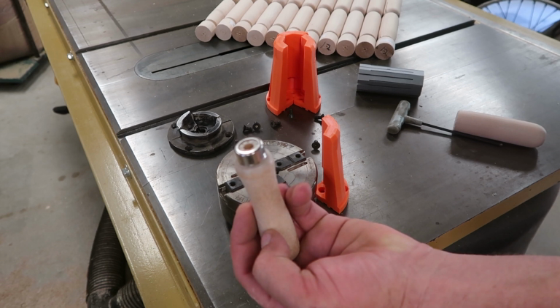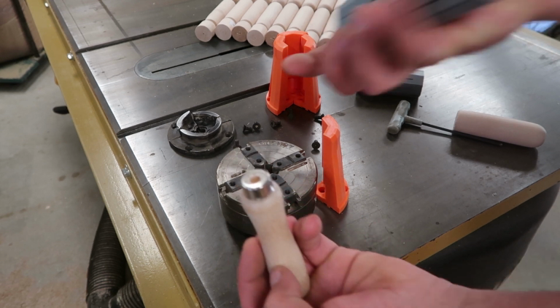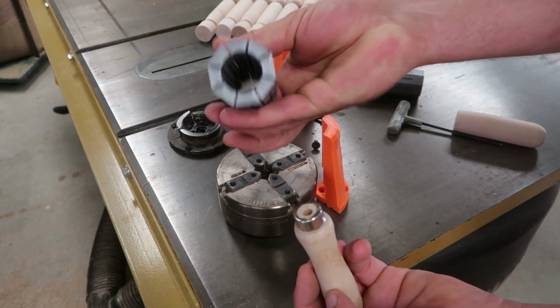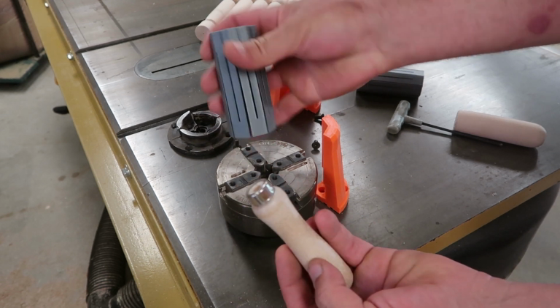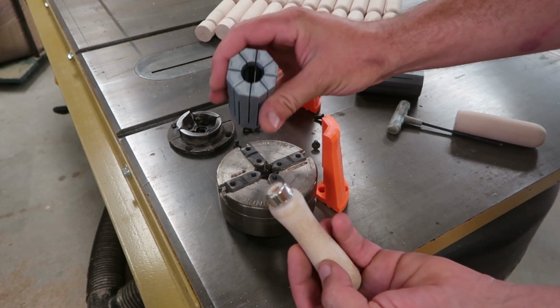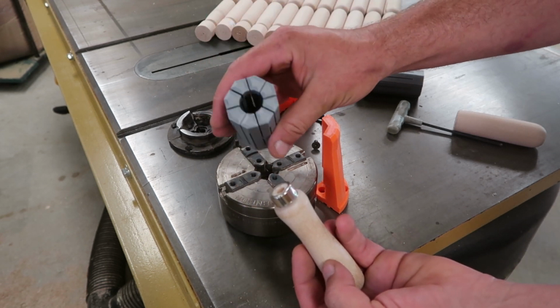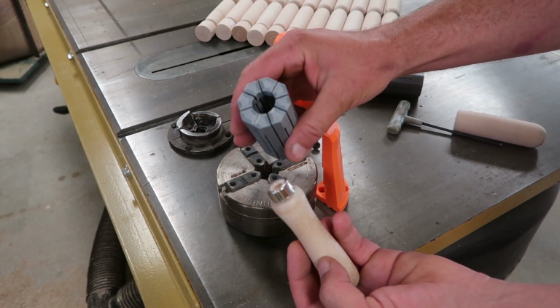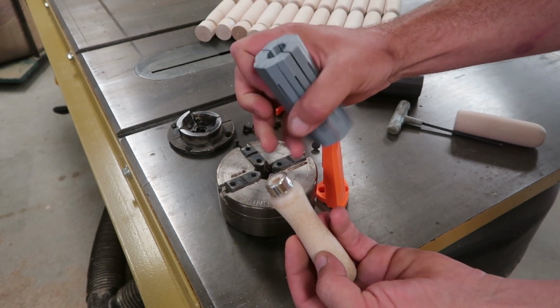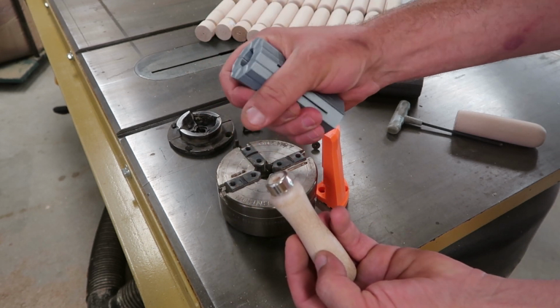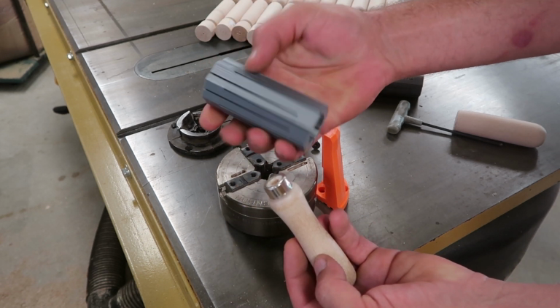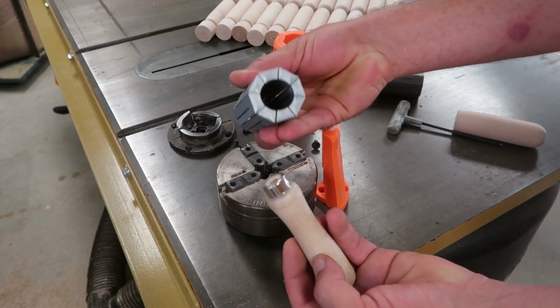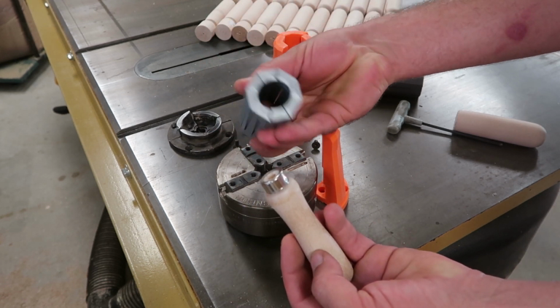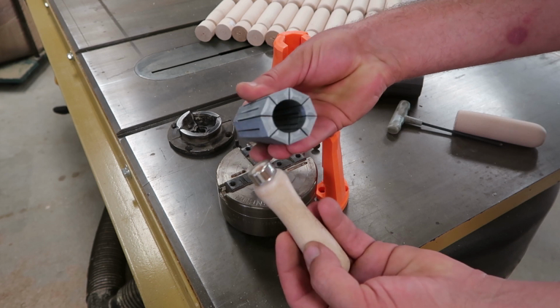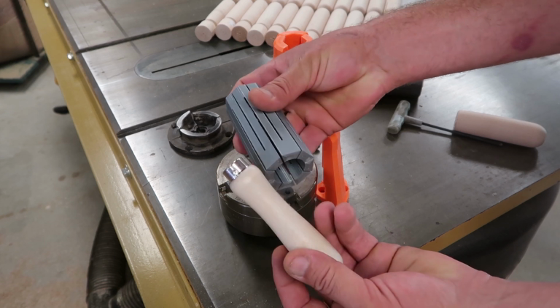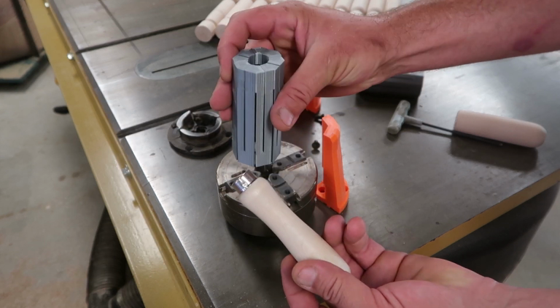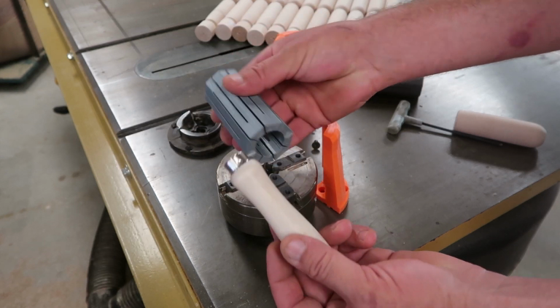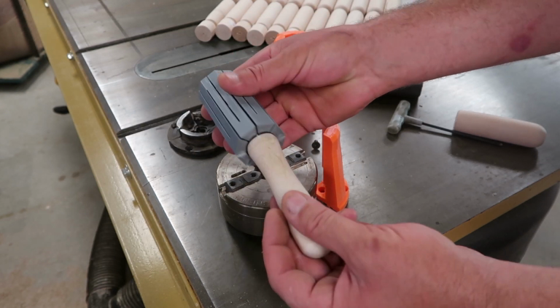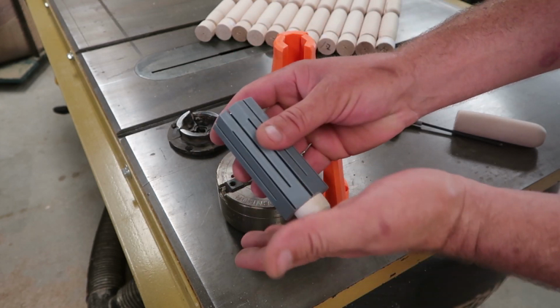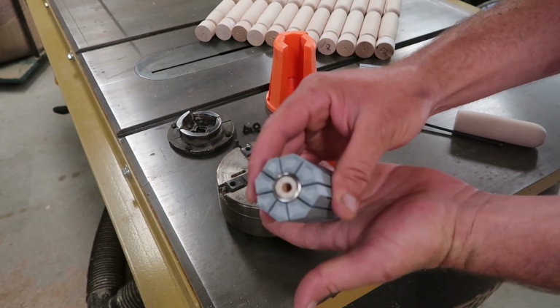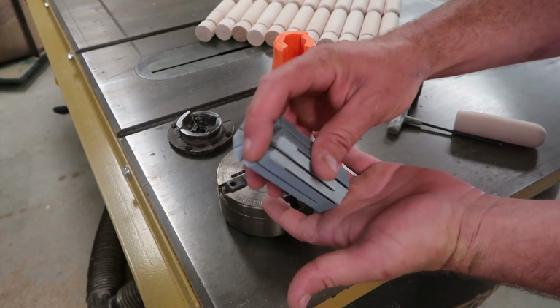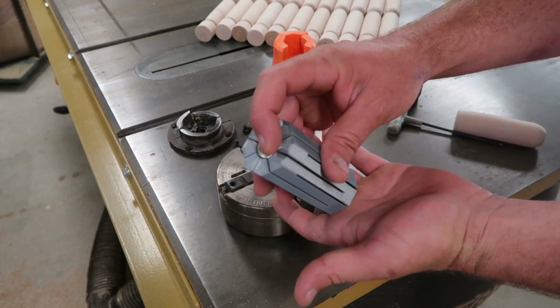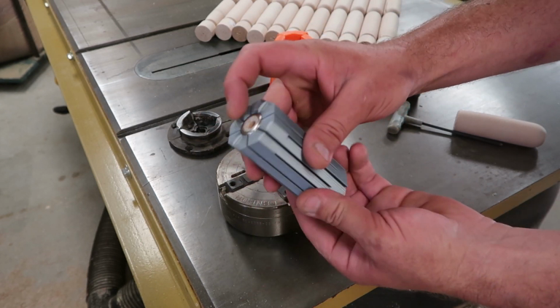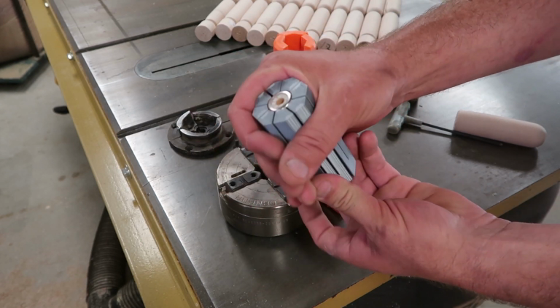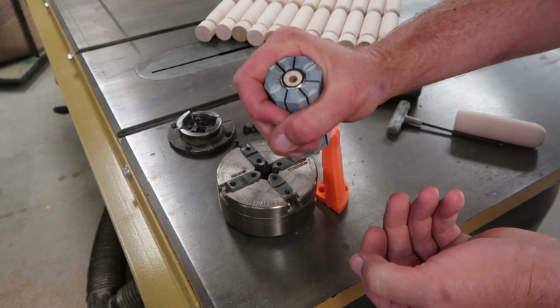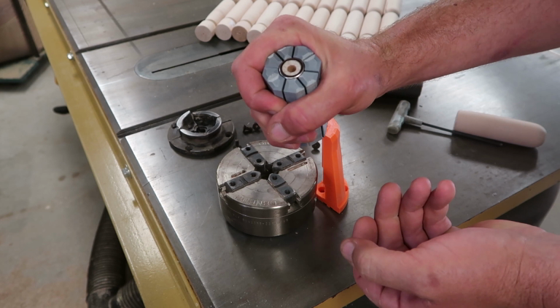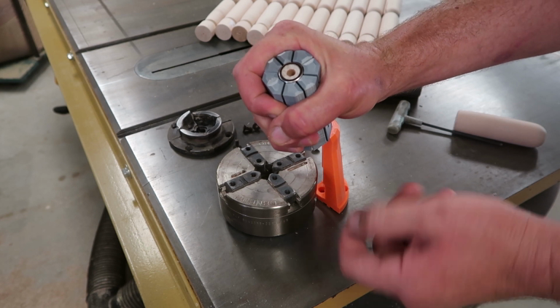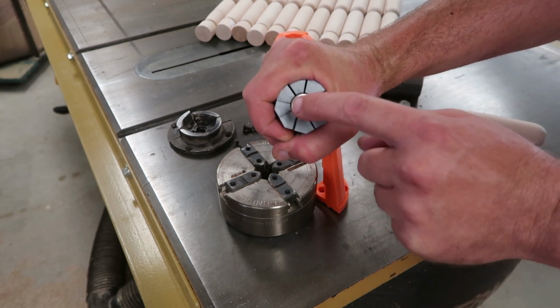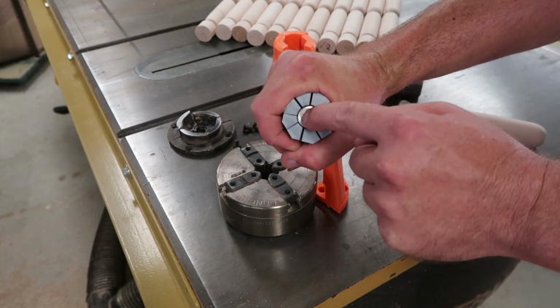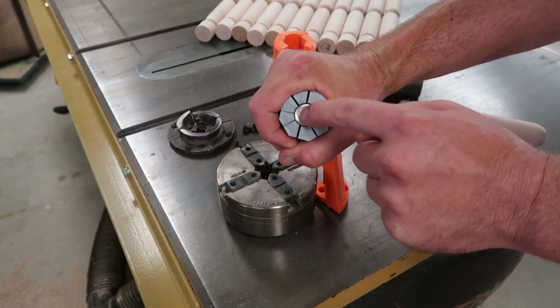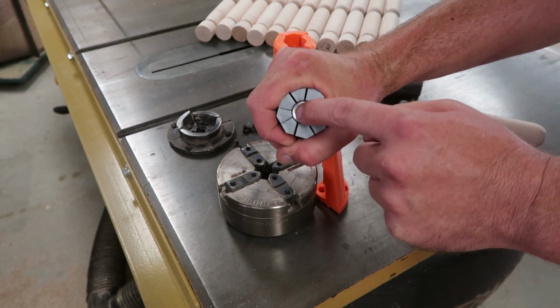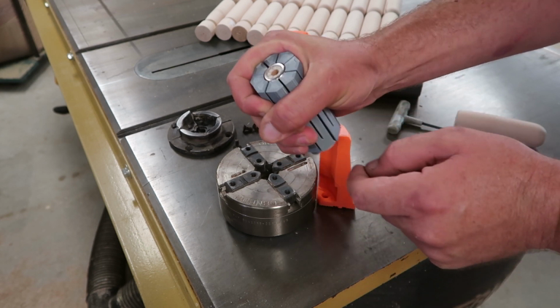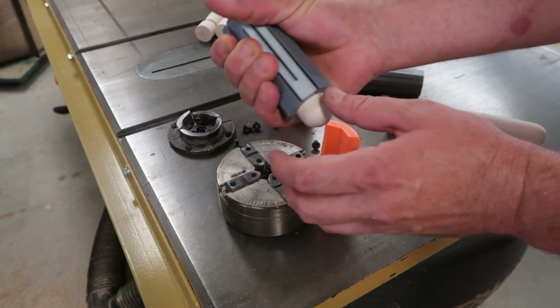What I really needed was a collet system. I print these collets in different shapes. This shape is made for the handle, so it goes in like that, and then the jaws grab it and I get a really nice centered hole.